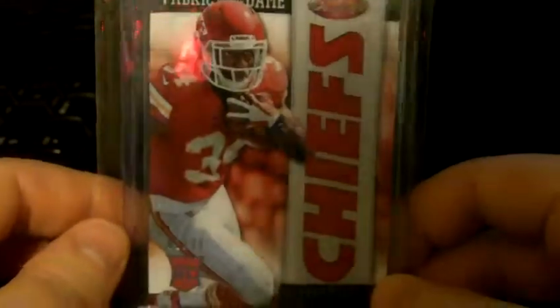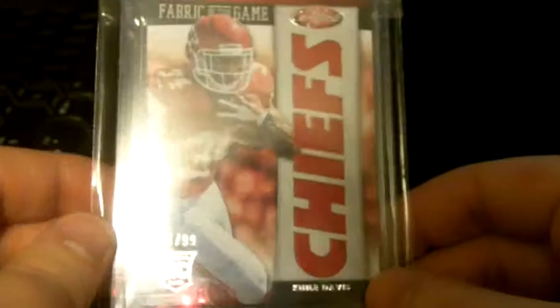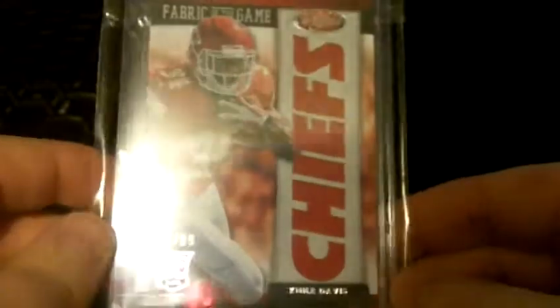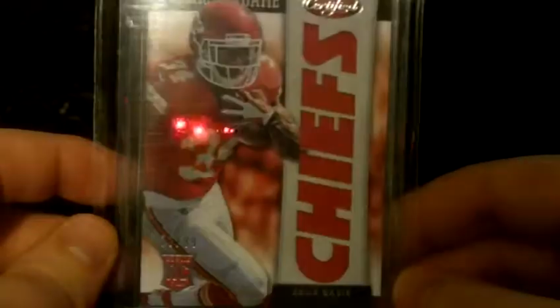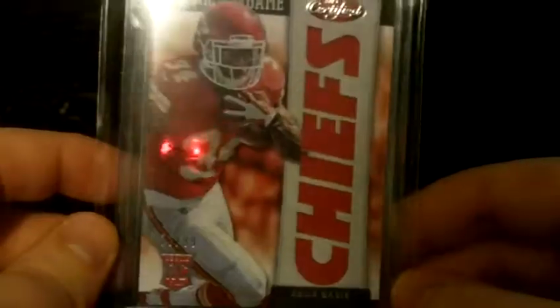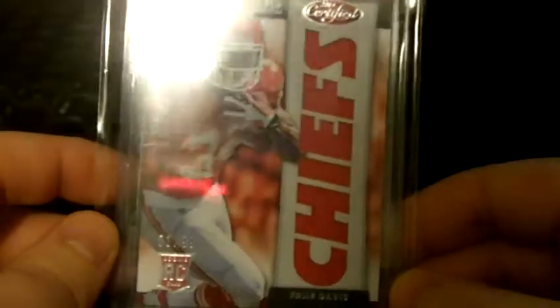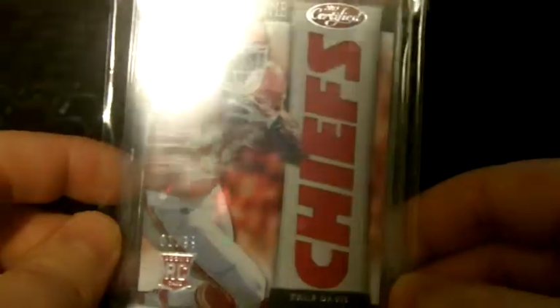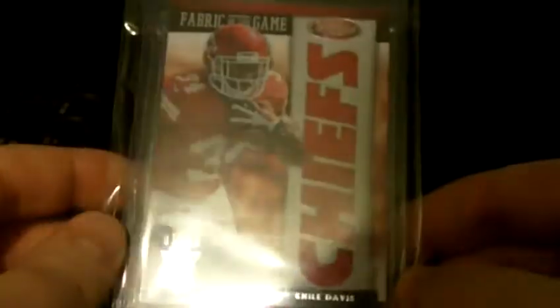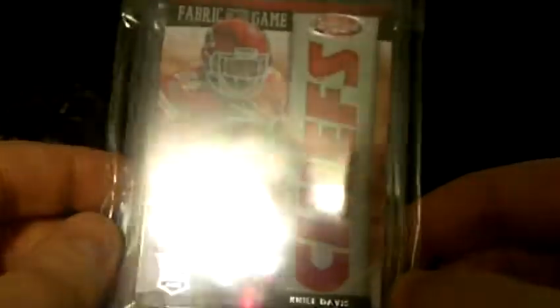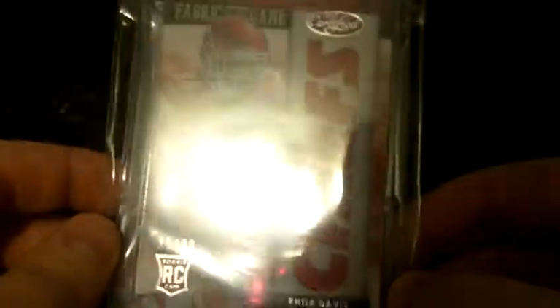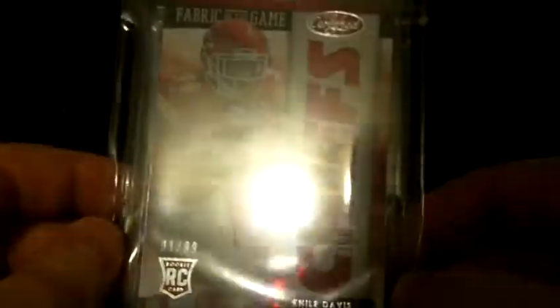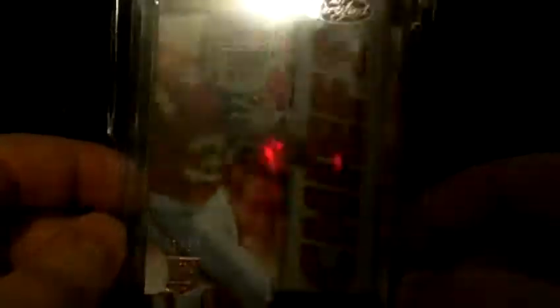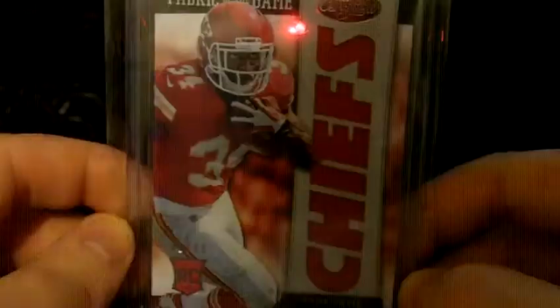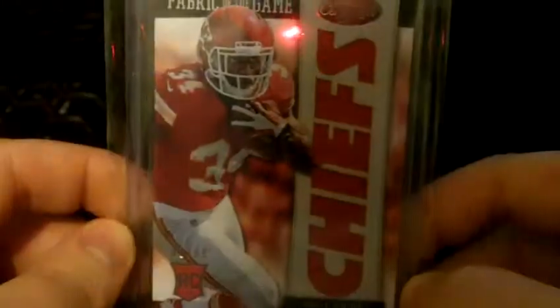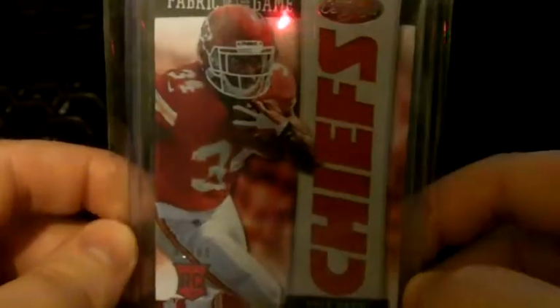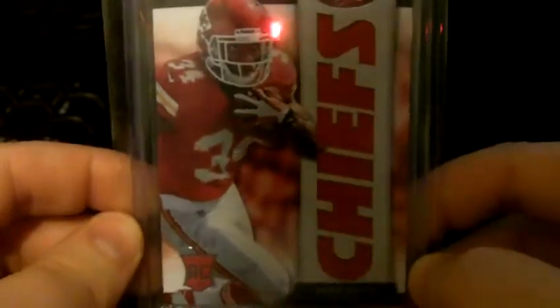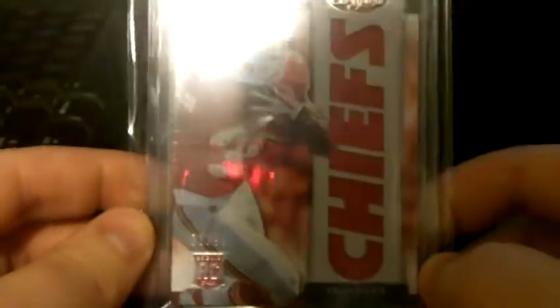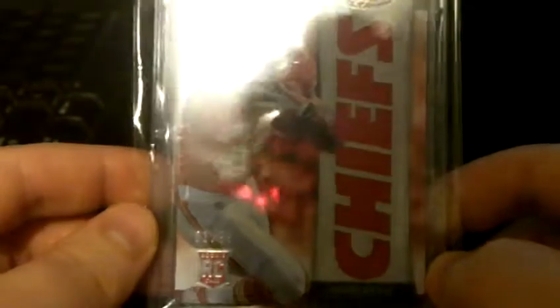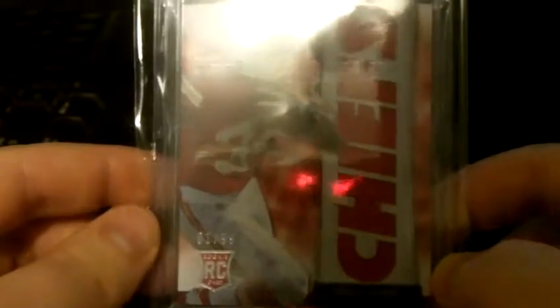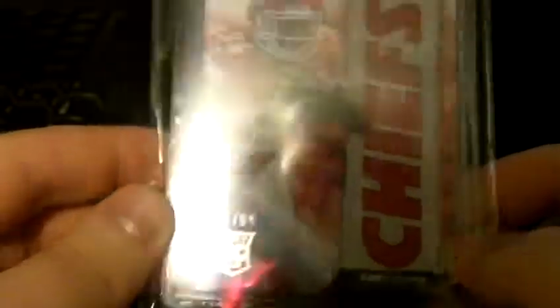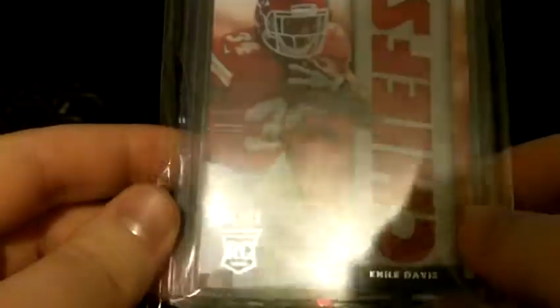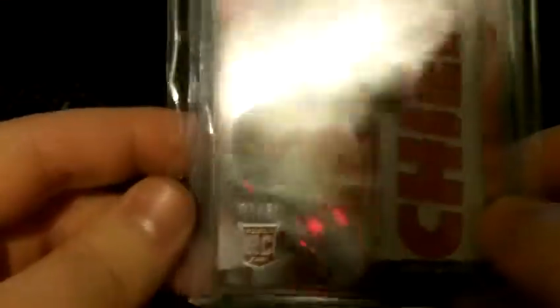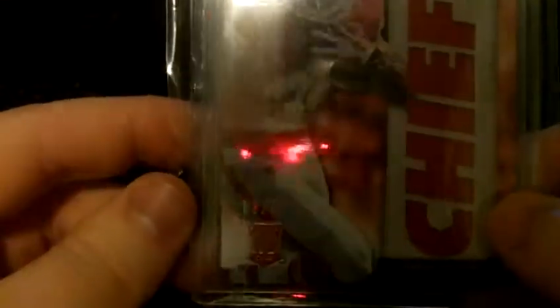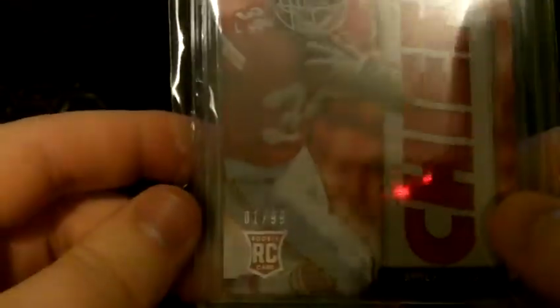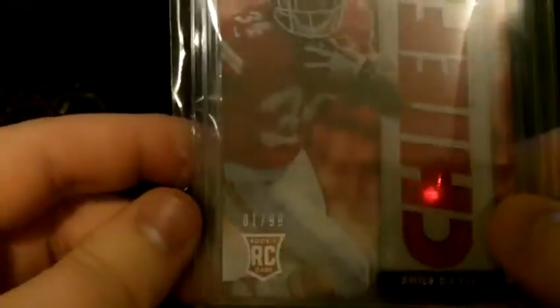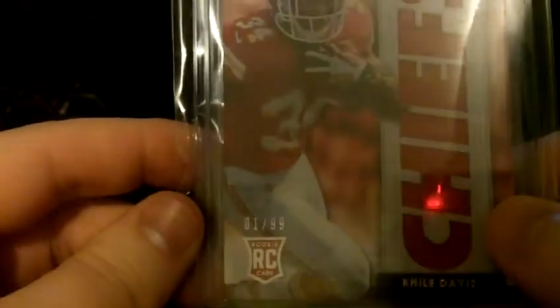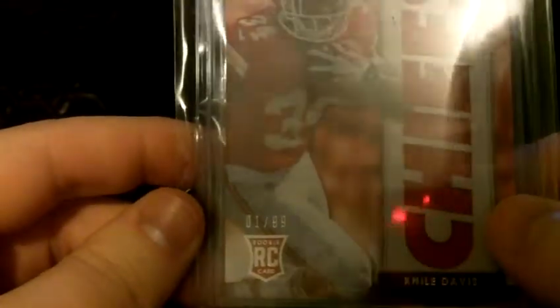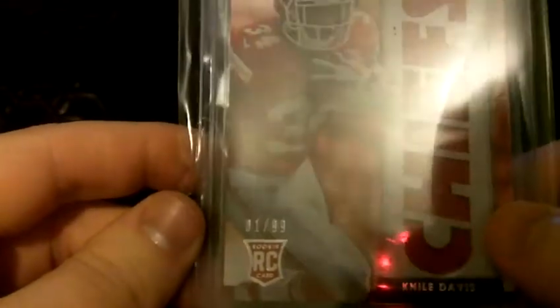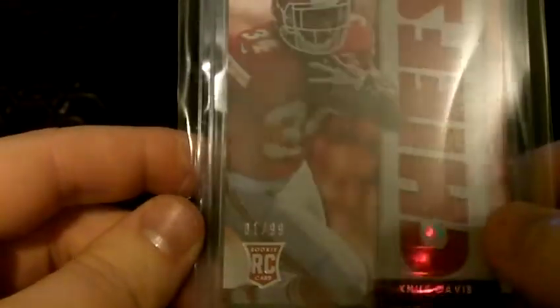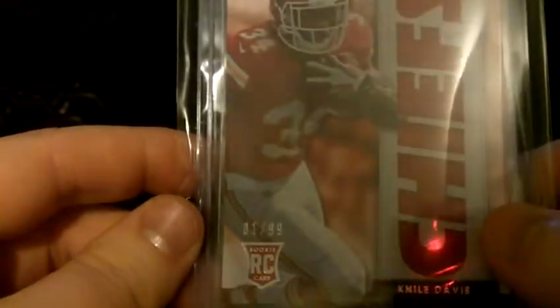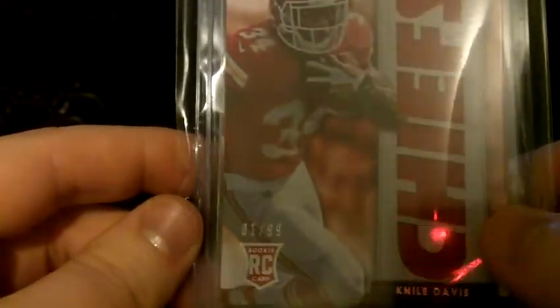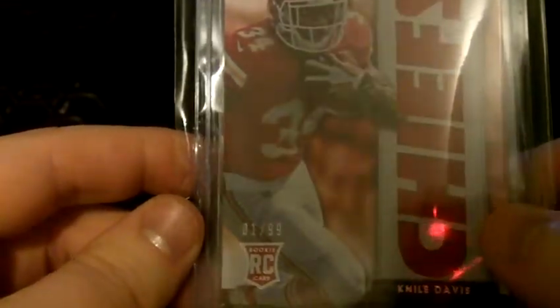It's a Fabrics of the Game of Niall Davis, rookie running back for the Chiefs, numbered 1 of 99. So that's basically an eBay 1 of 1, of course.